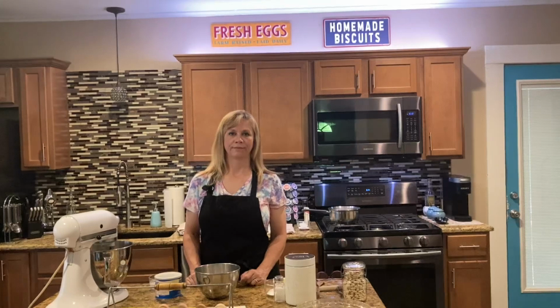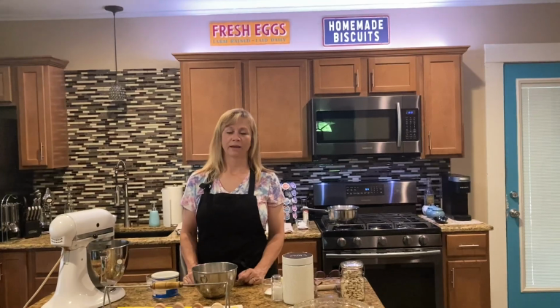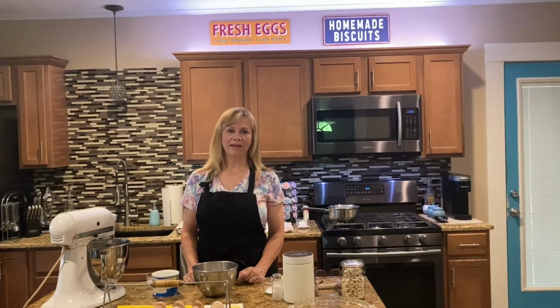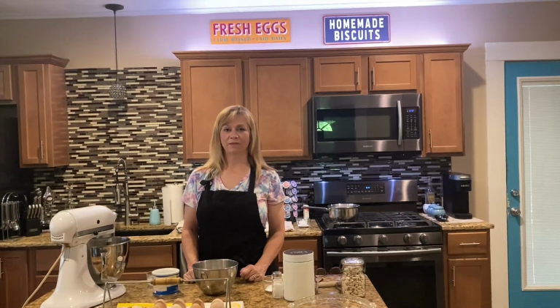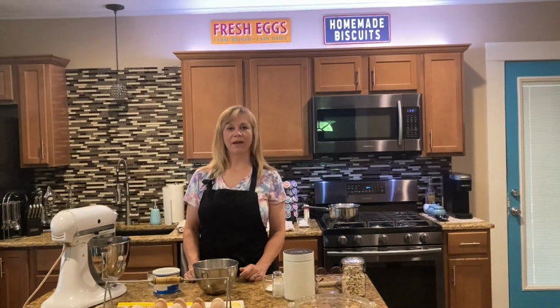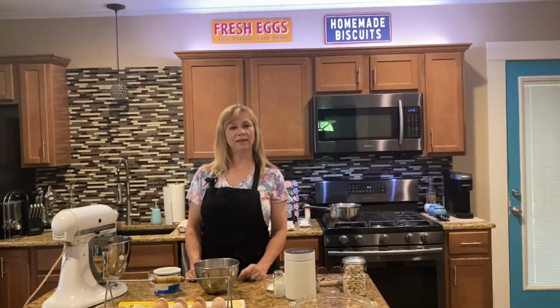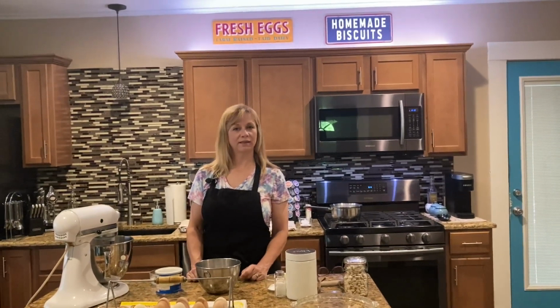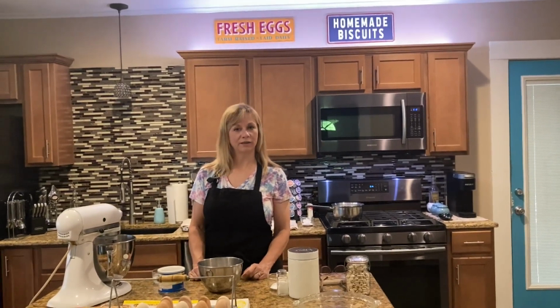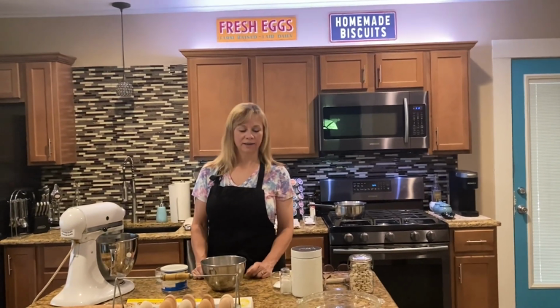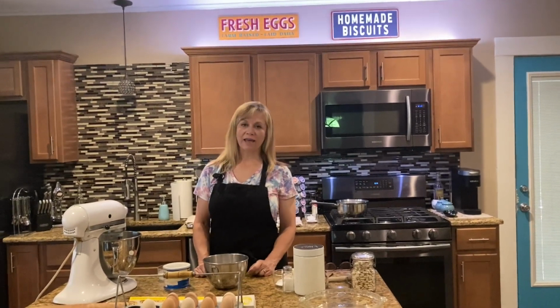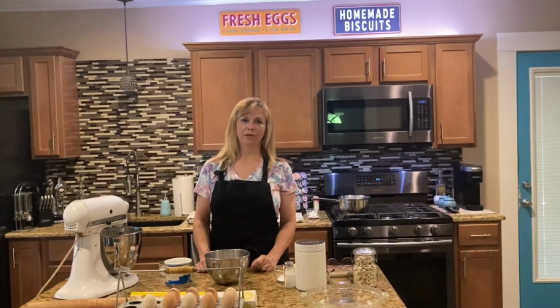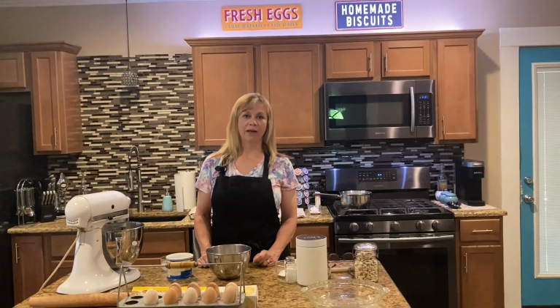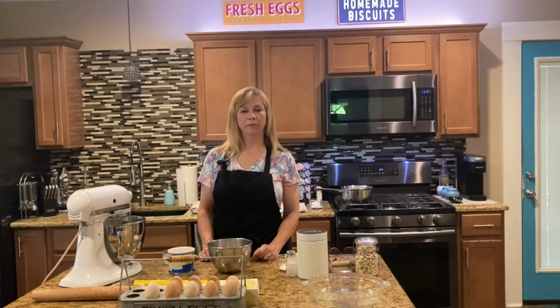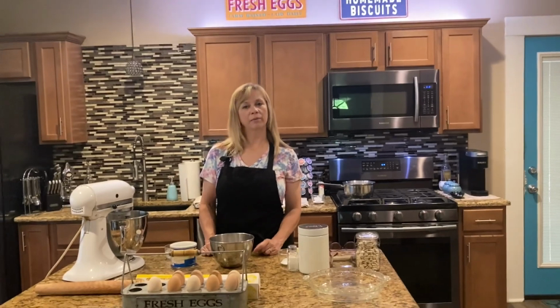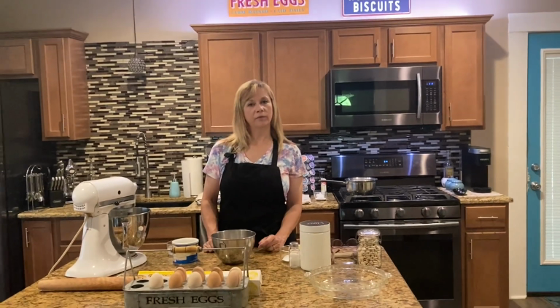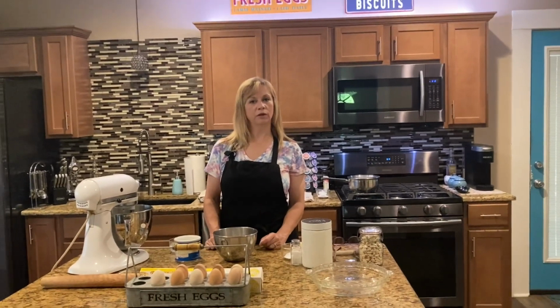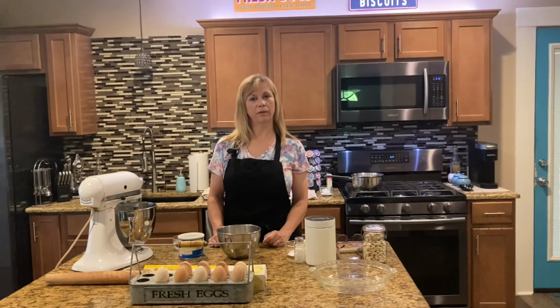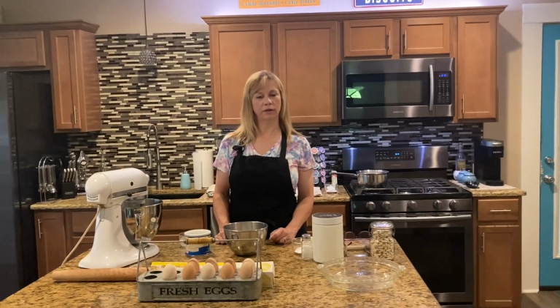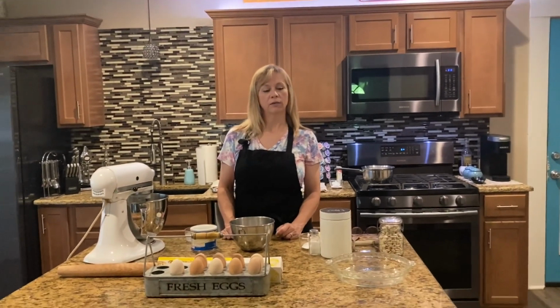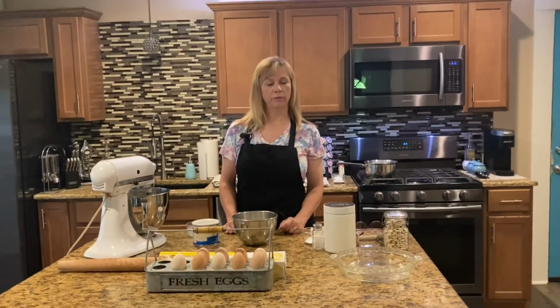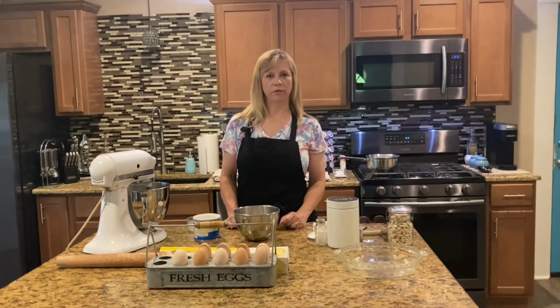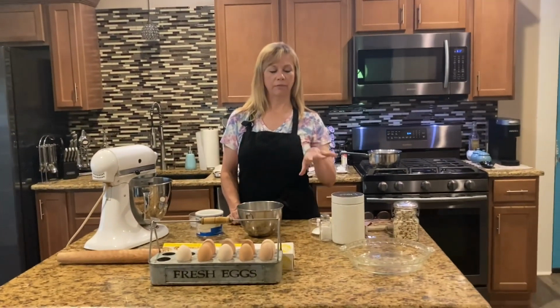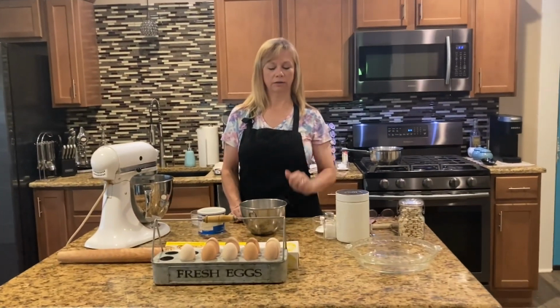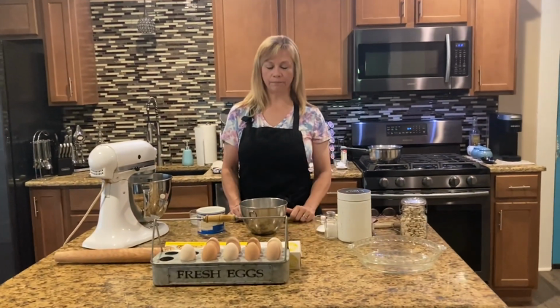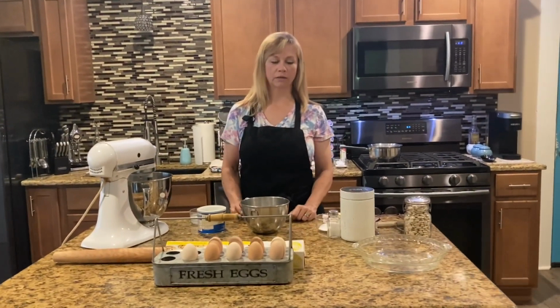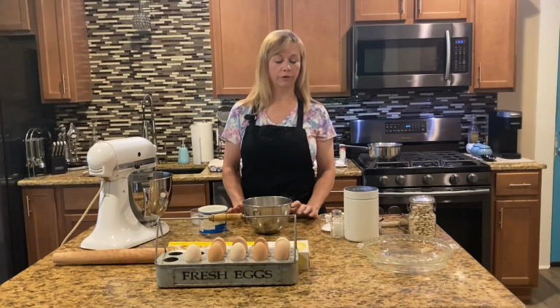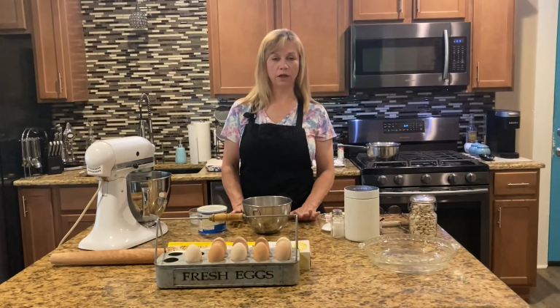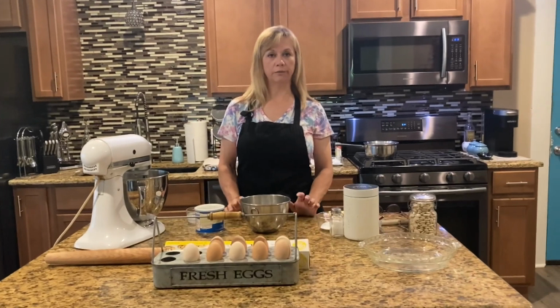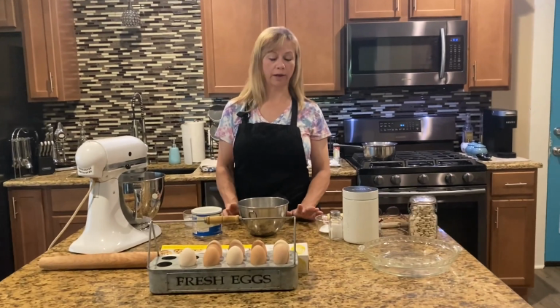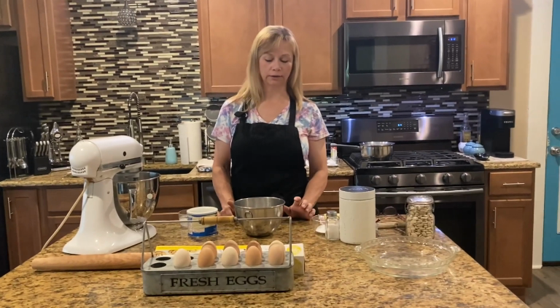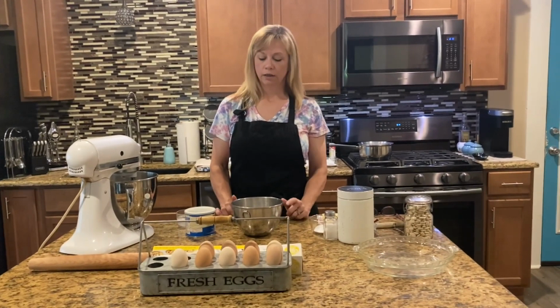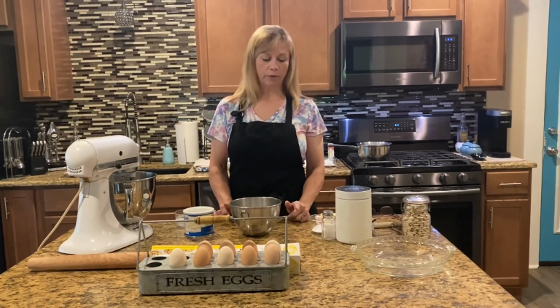Hey y'all, welcome back to Nene's Texas Kitchen! Today we're gonna make a lemon meringue pie with a short crust pastry for the pie crust. So the first thing you got to do is make your pie crust.